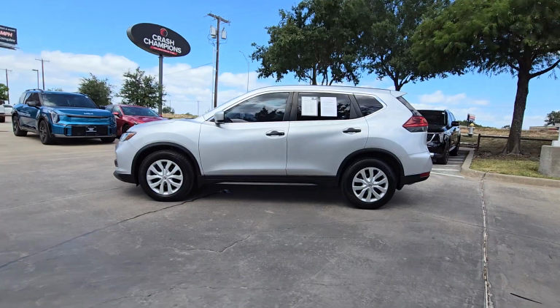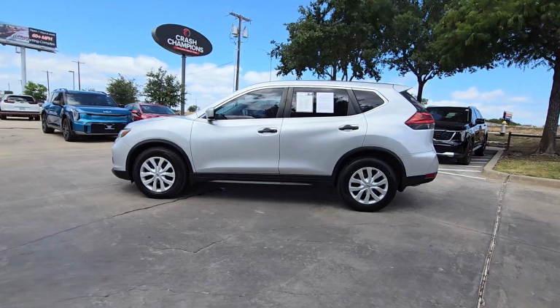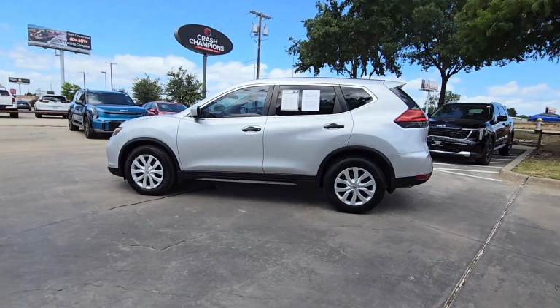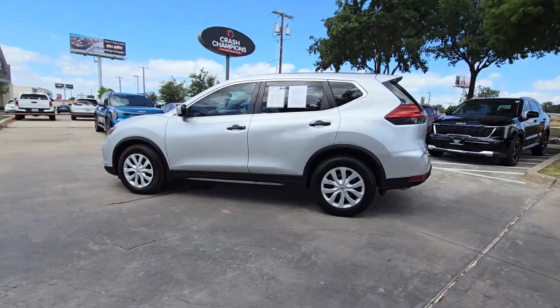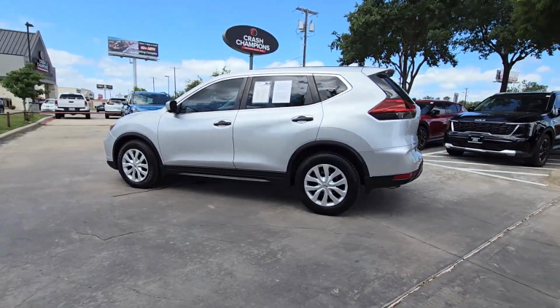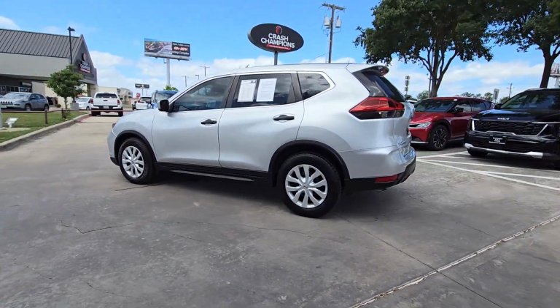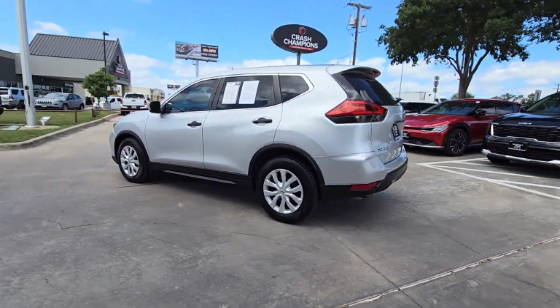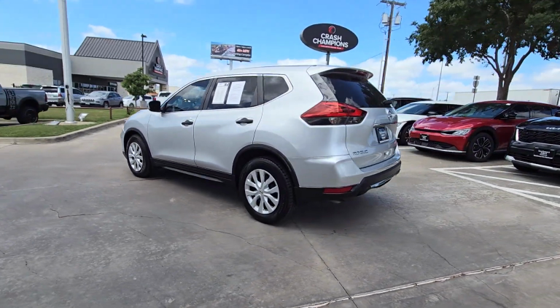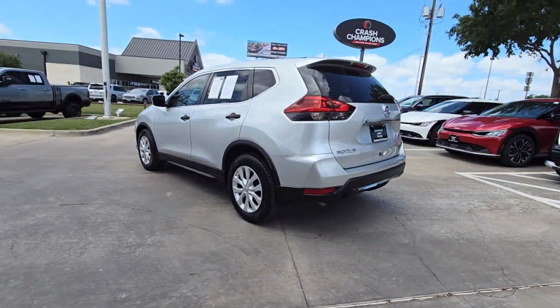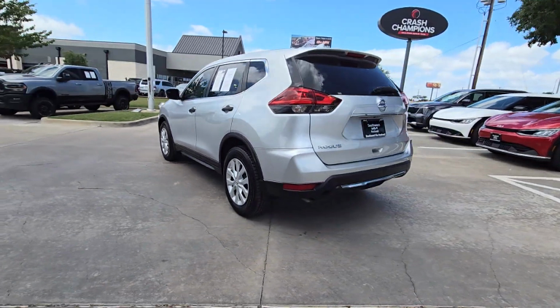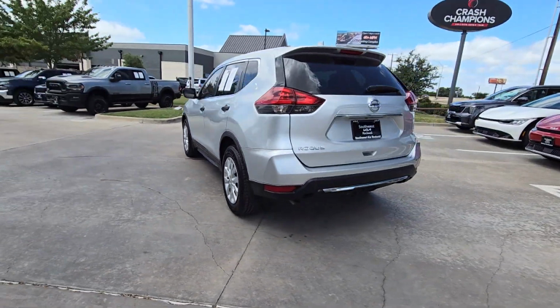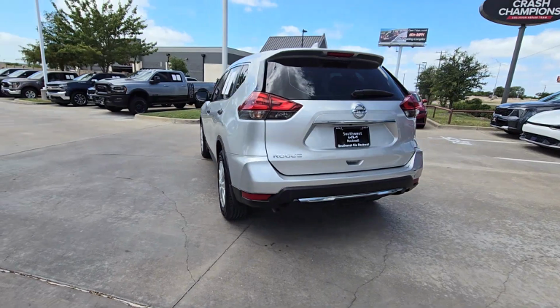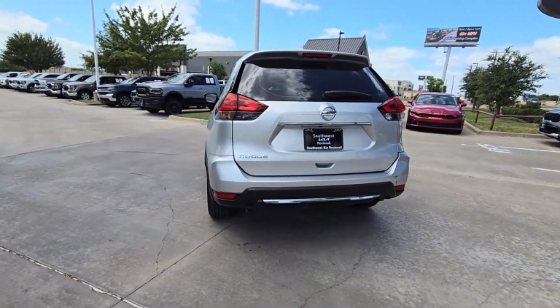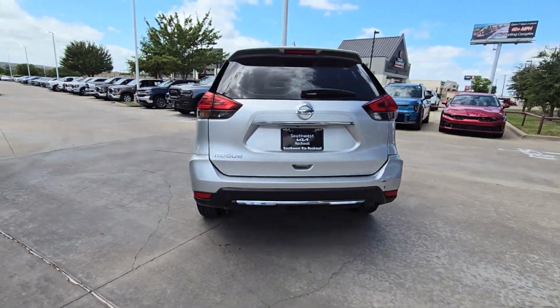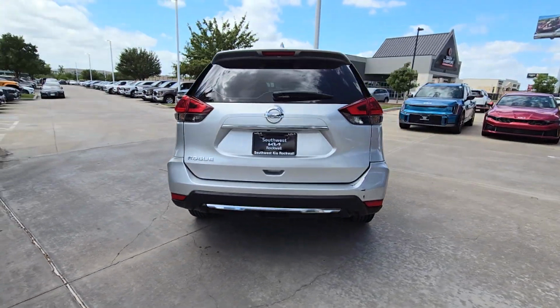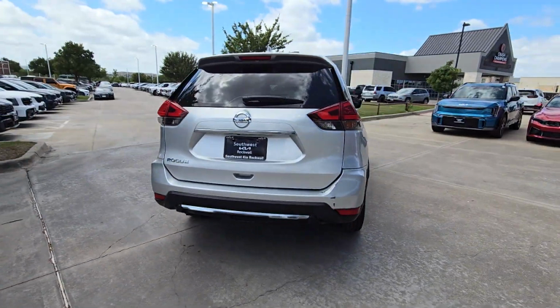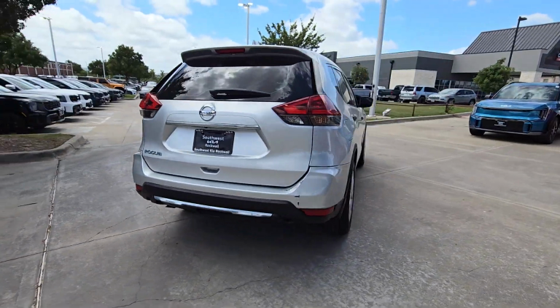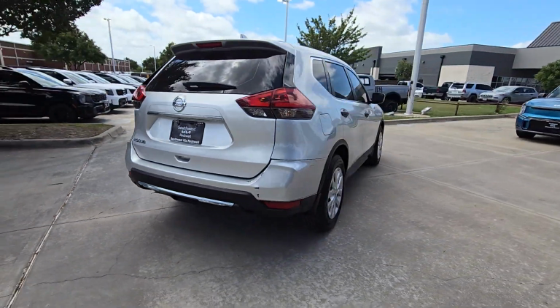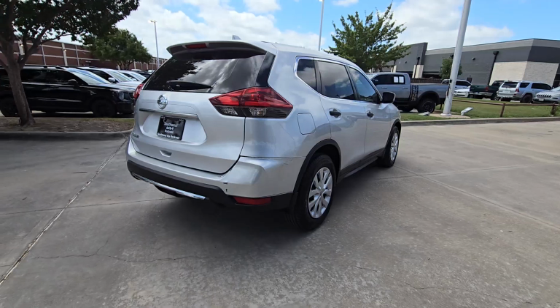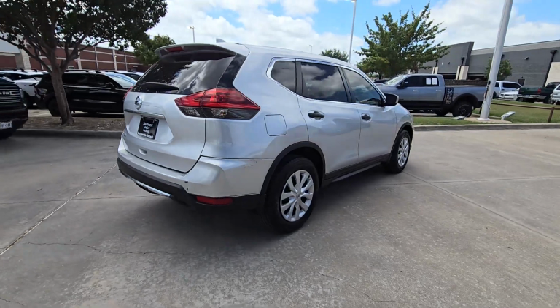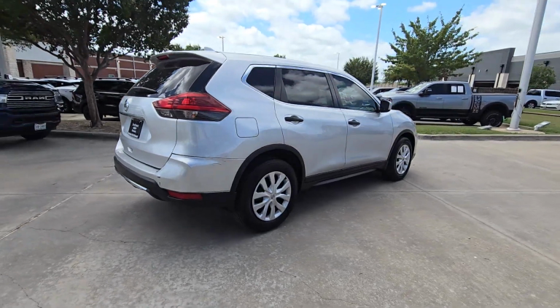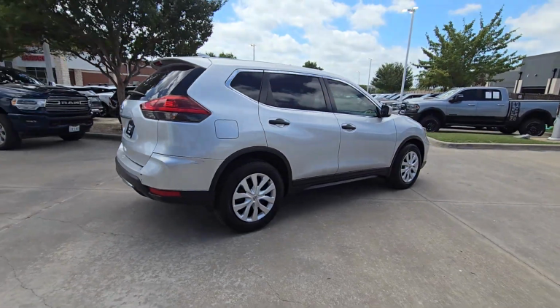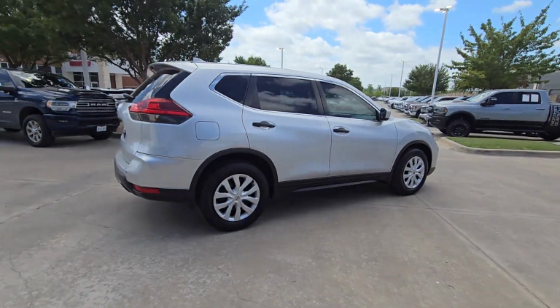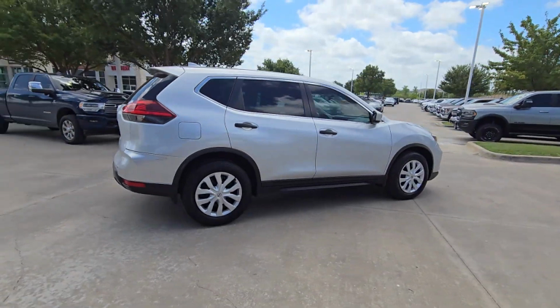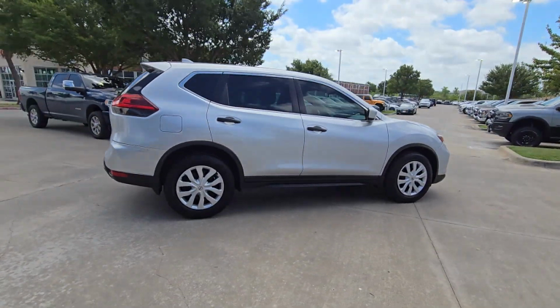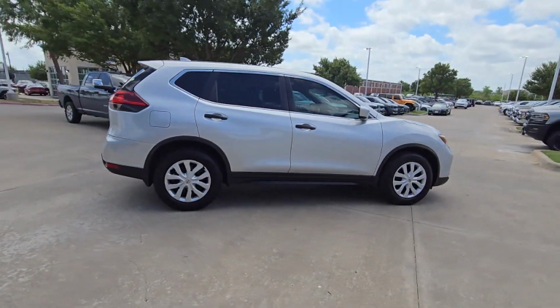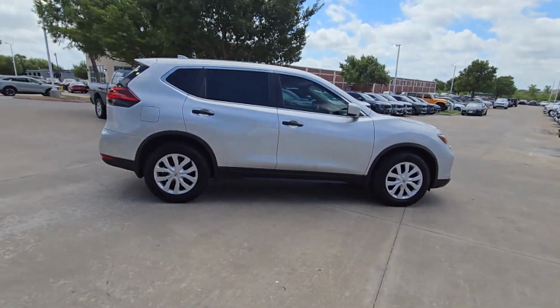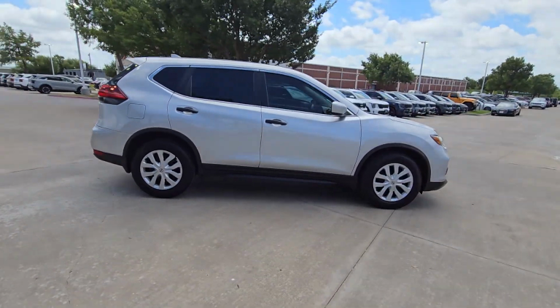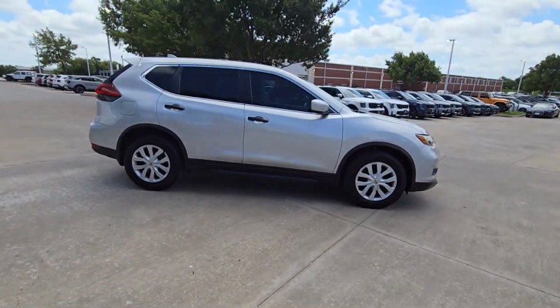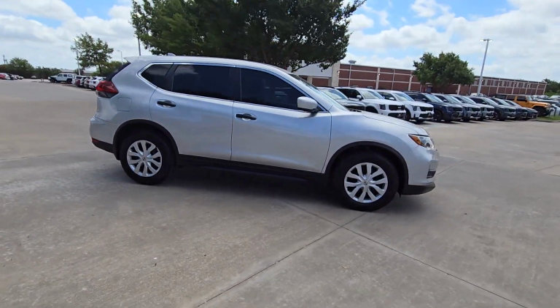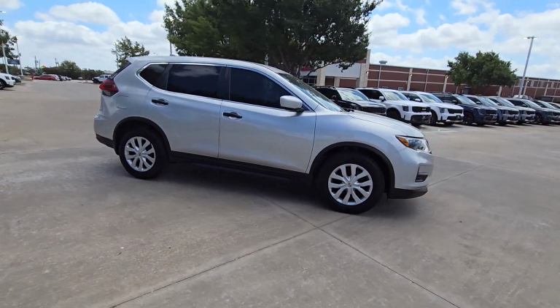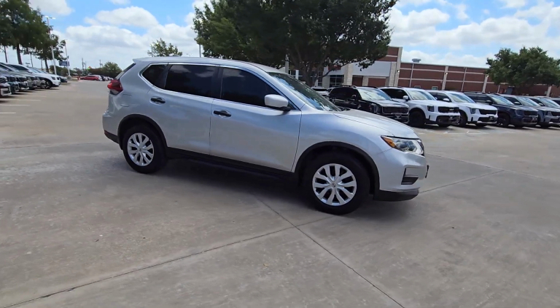You will love the features of this 2018 Nissan Rogue. With less than 60,000 miles on the odometer, this vehicle stands out from the rest. This feature-rich Rogue adds confidence and convenience to everyday life.